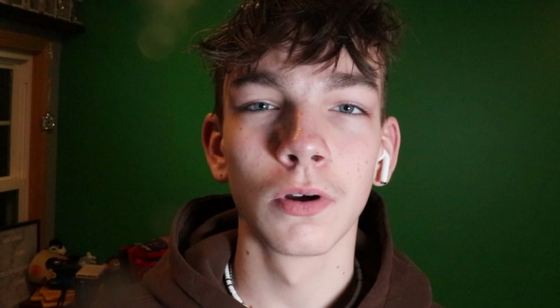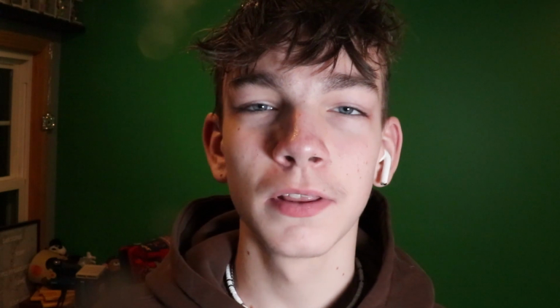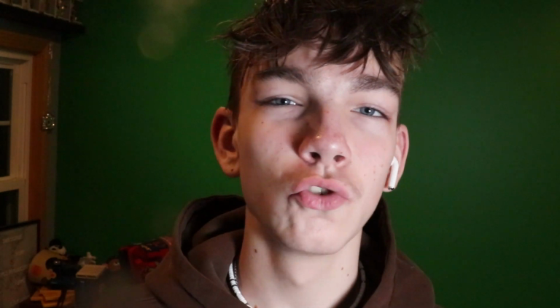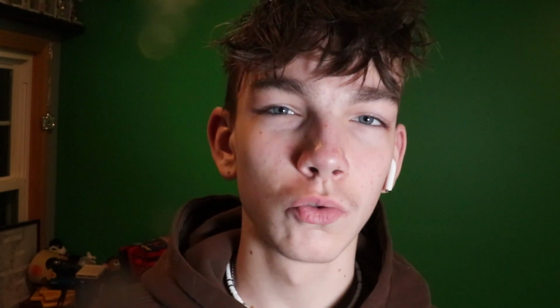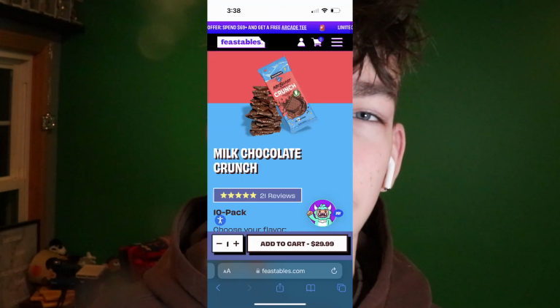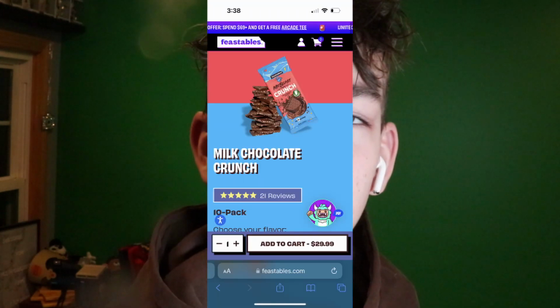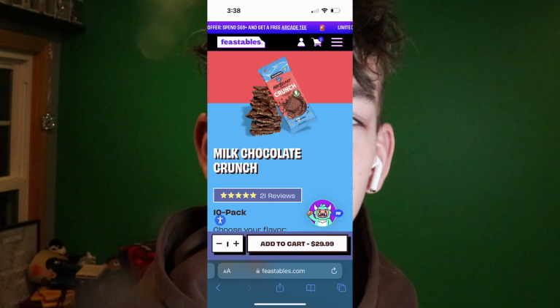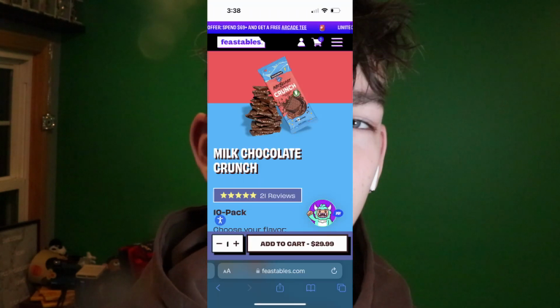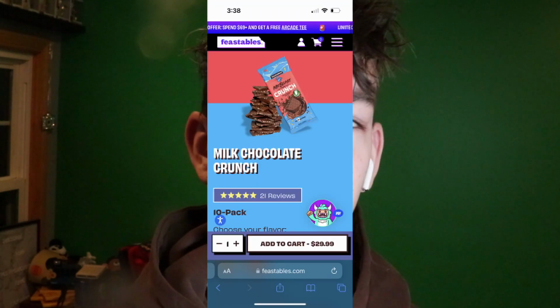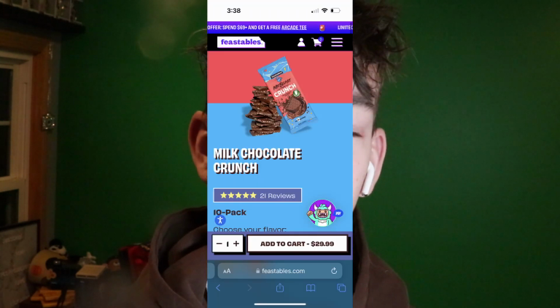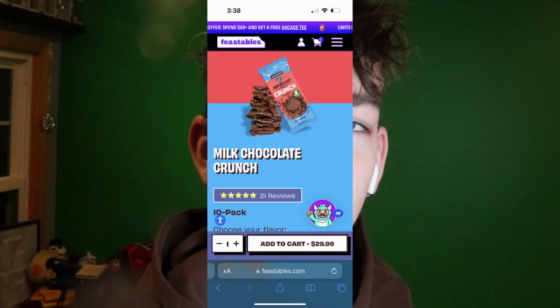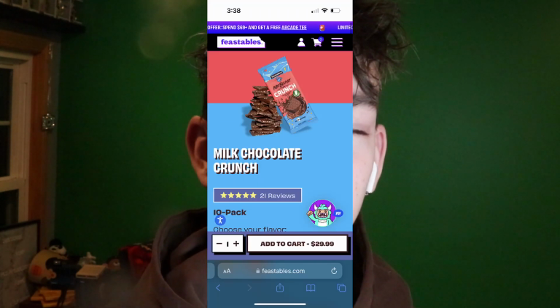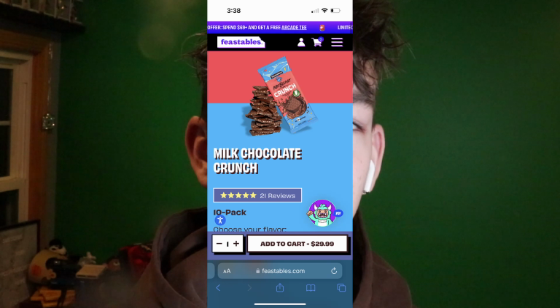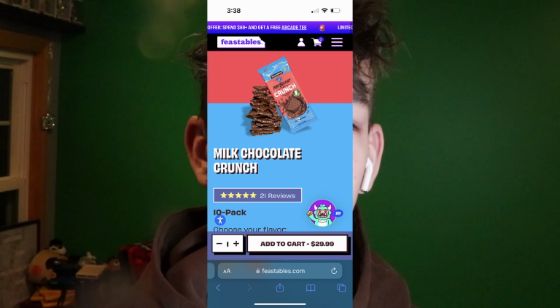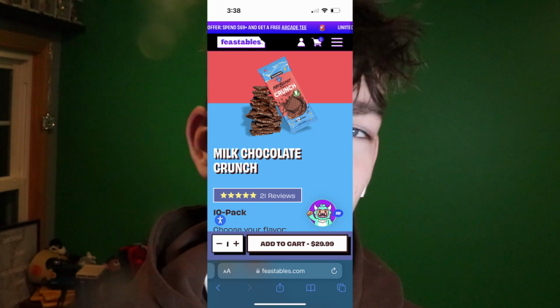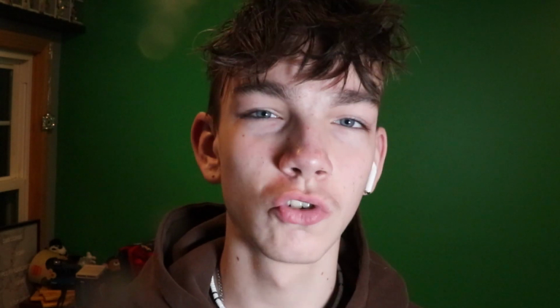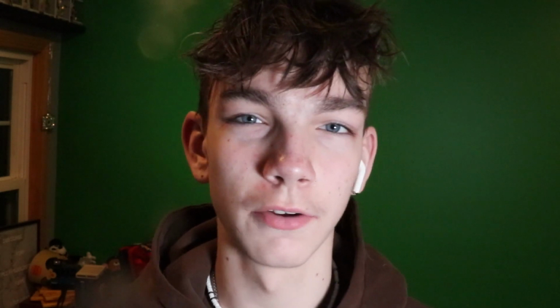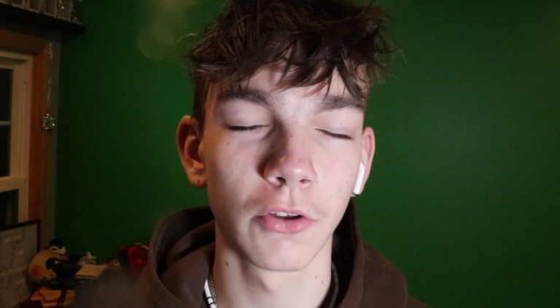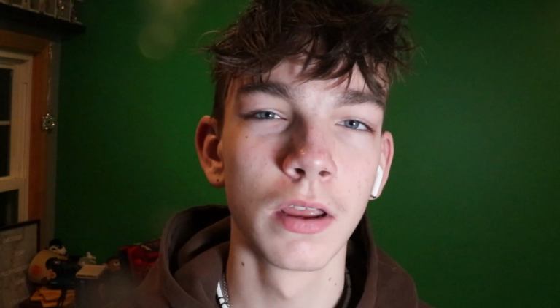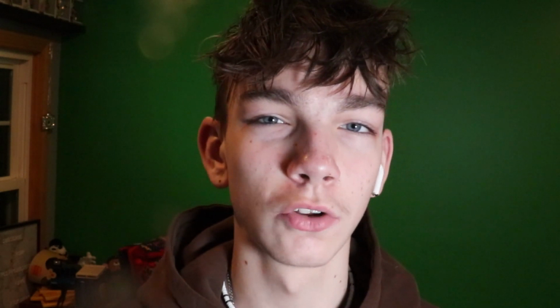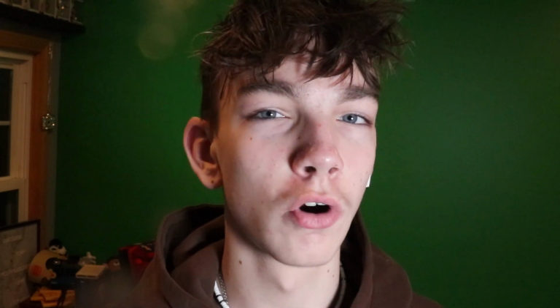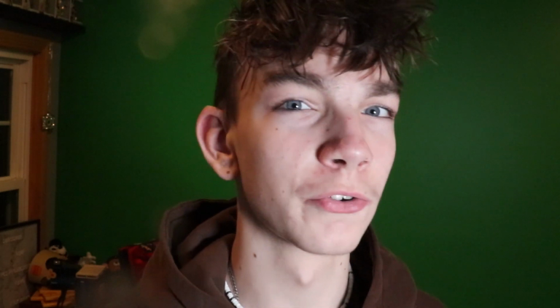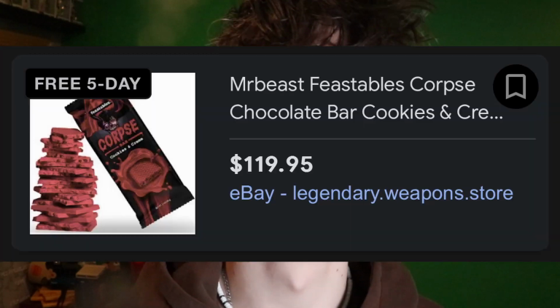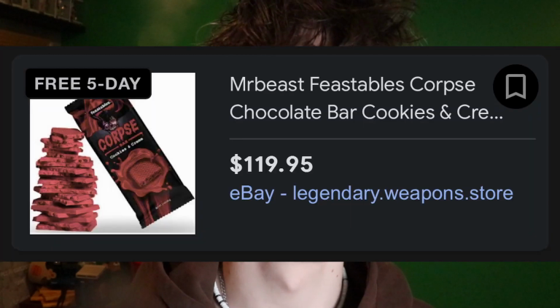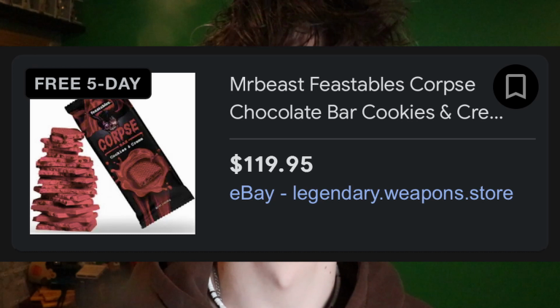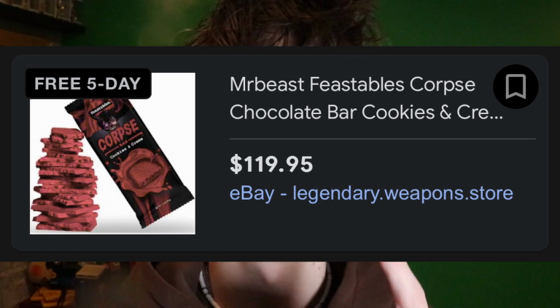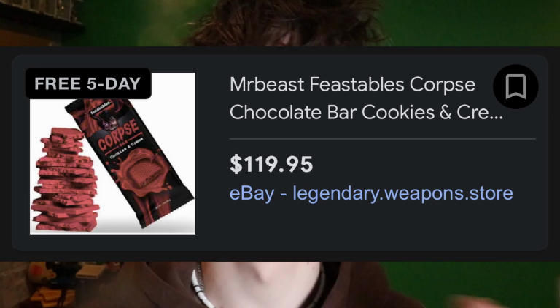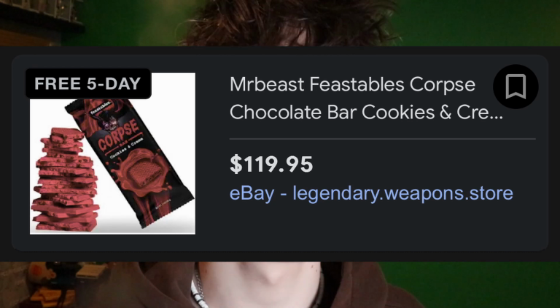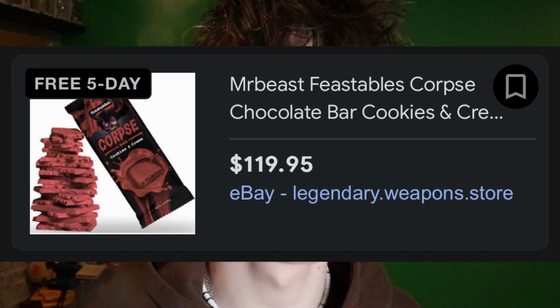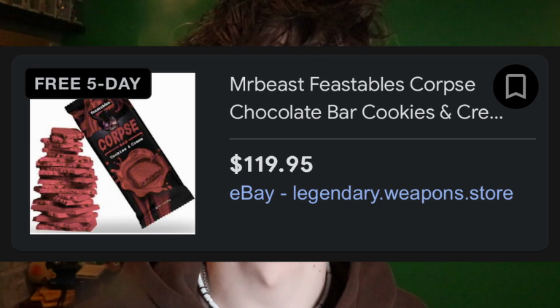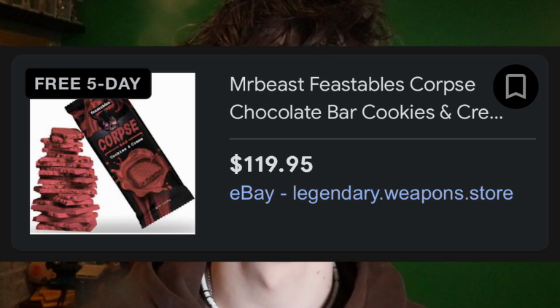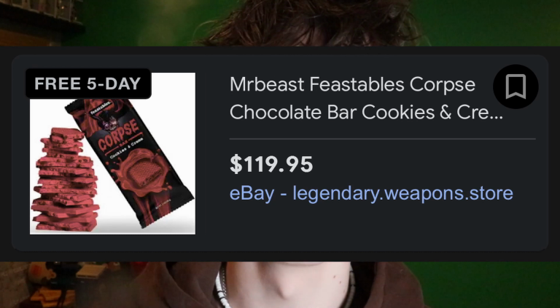So on the website, there's a new Crunch one. I'm not sure if it's a new Crunch one because it doesn't say Kiwa Crunch — it just says Crunch and it's a different packaging. And there's also a Corpse one which is going for $100 for one bar, and I can't afford that for one video.